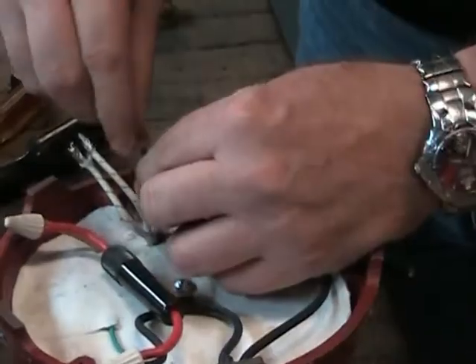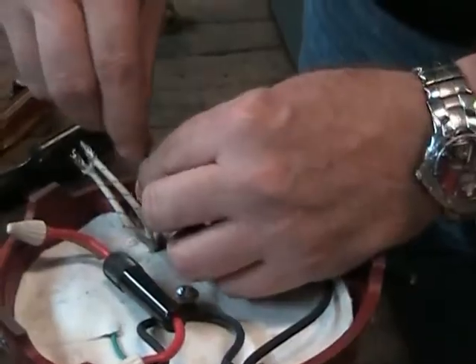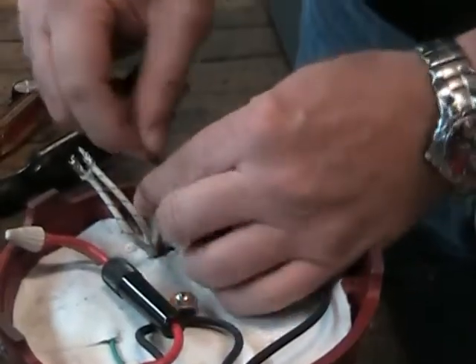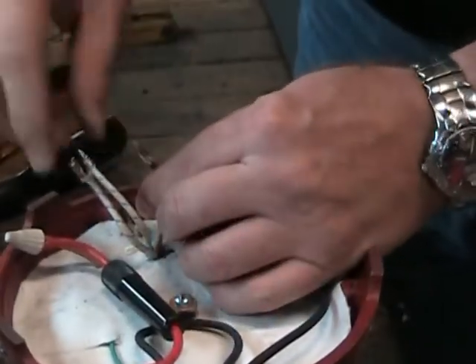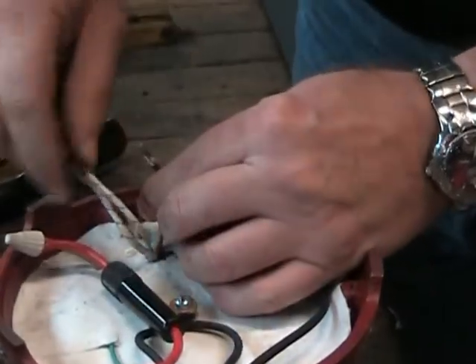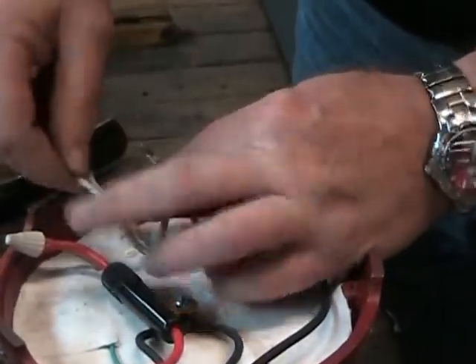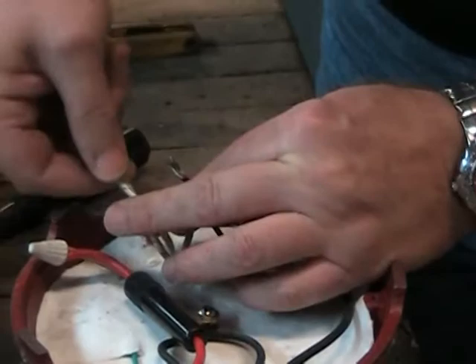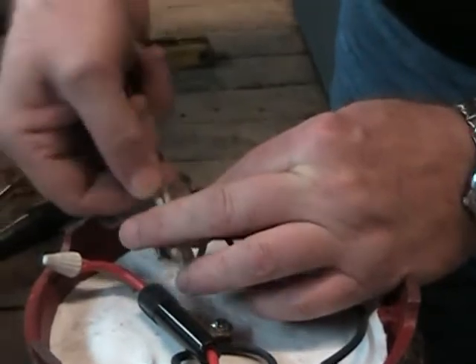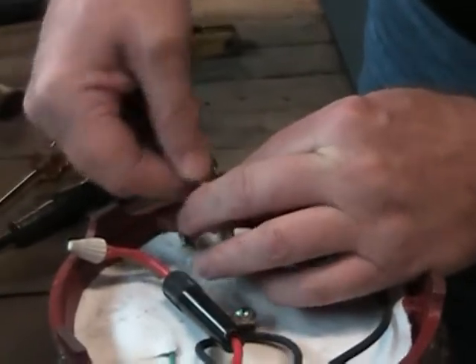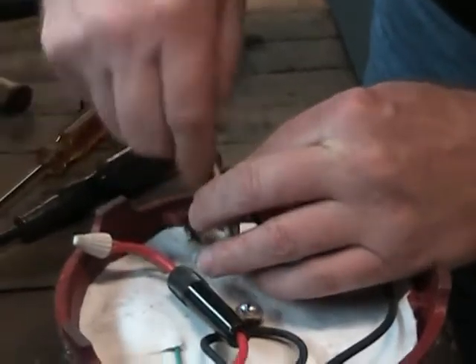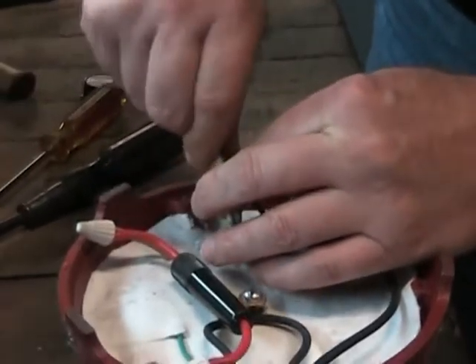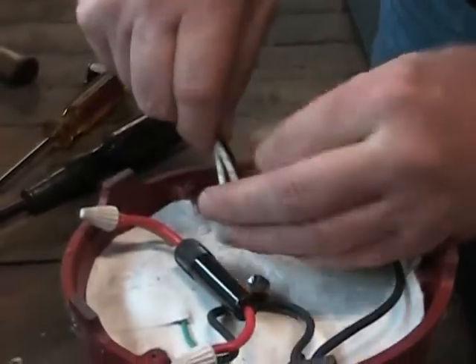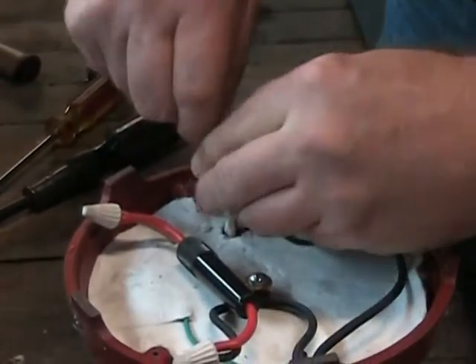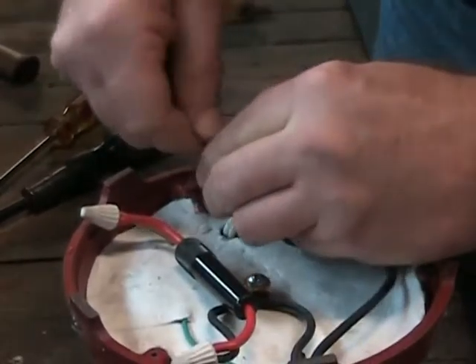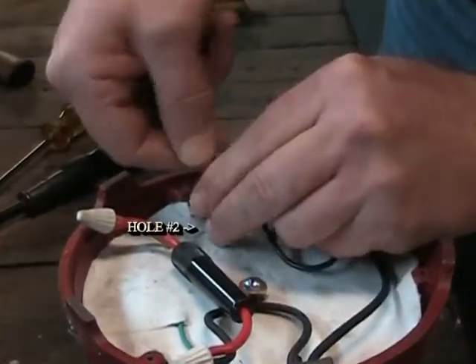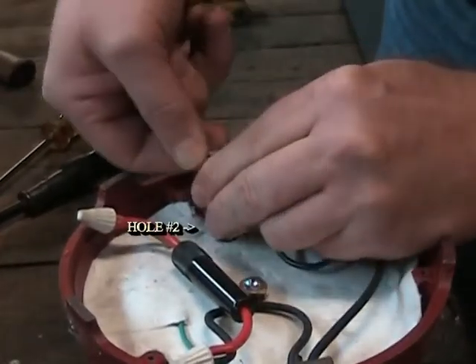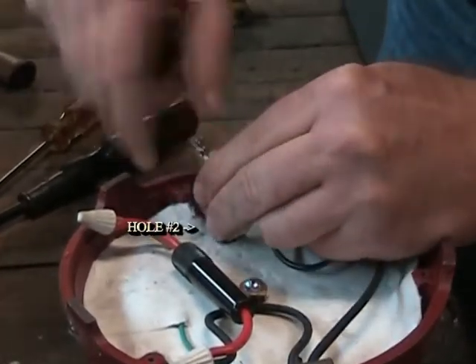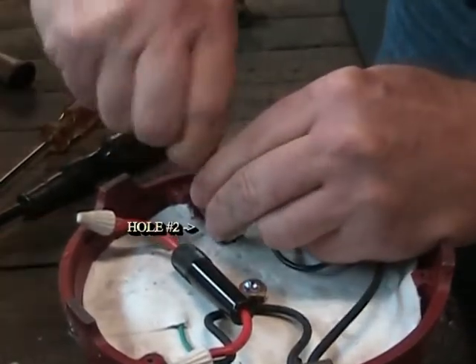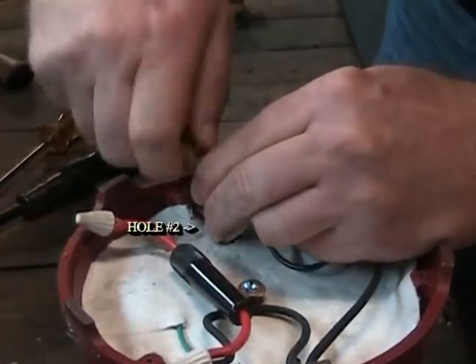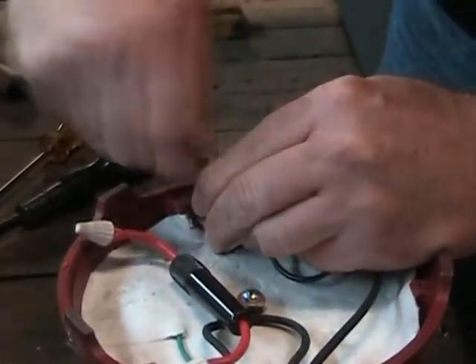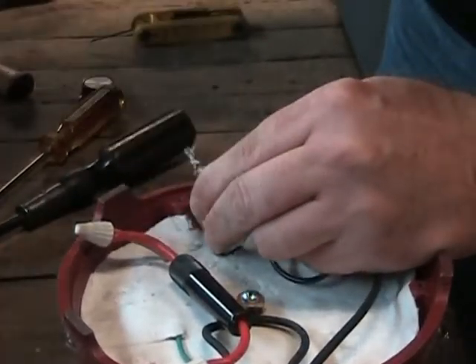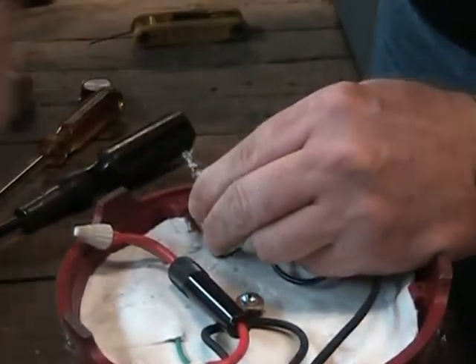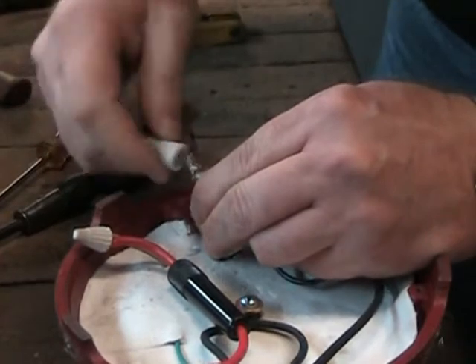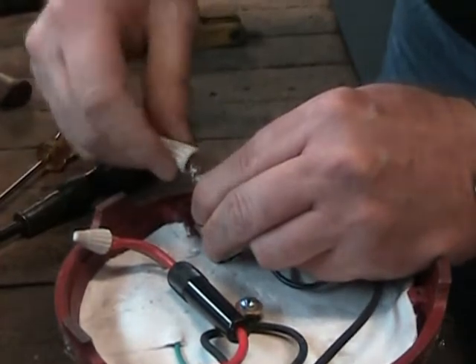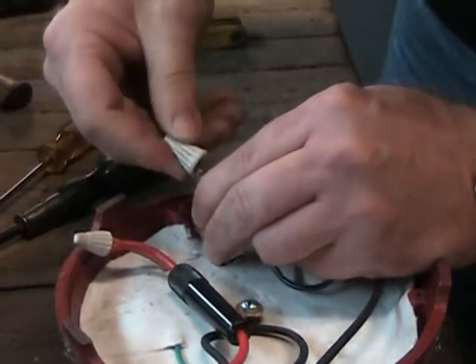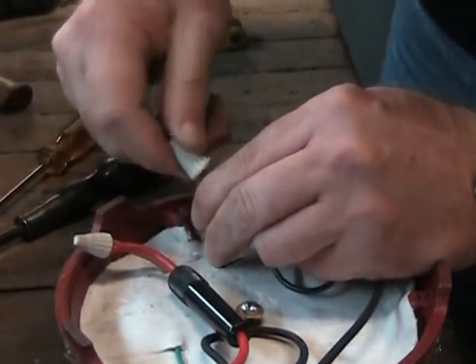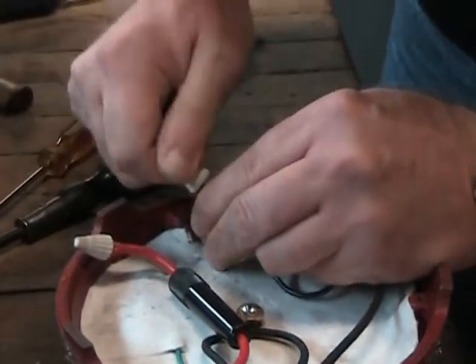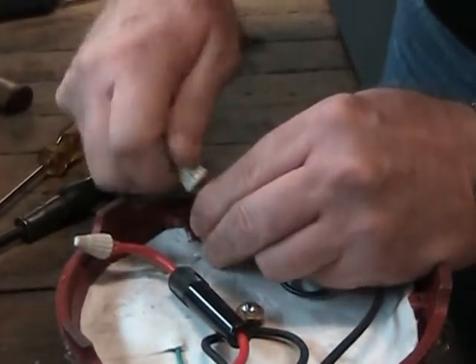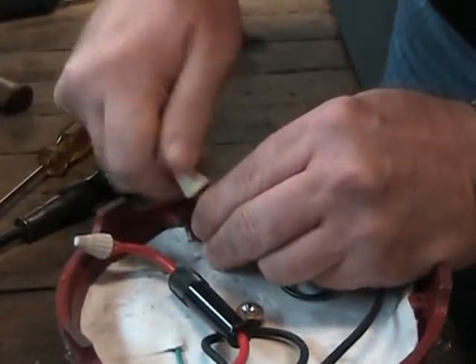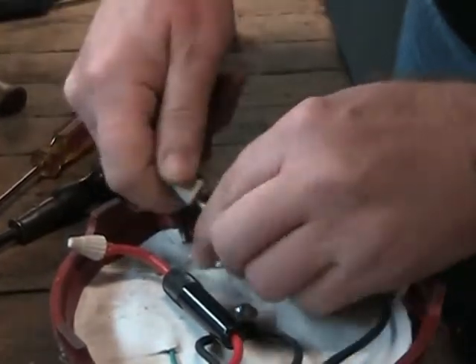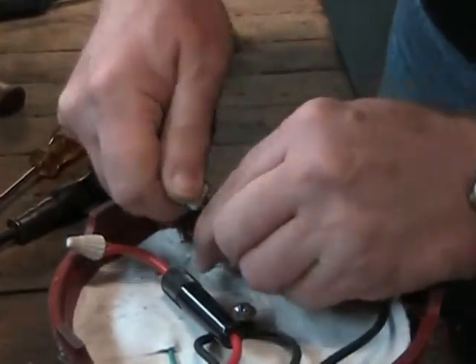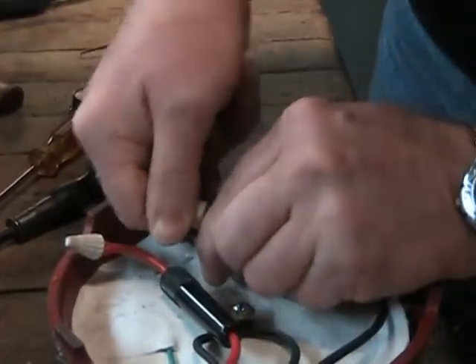Next we will join one of the run light leads with the remaining thermostat lead and the pair of heating element leads located in hole number two, twisting these four wires together and again adding a ceramic wire nut and tightening until it is snug.